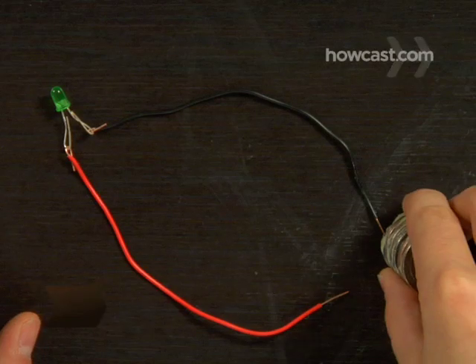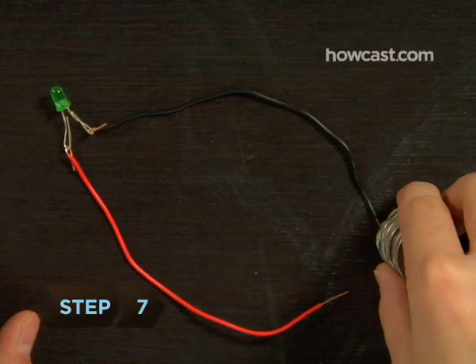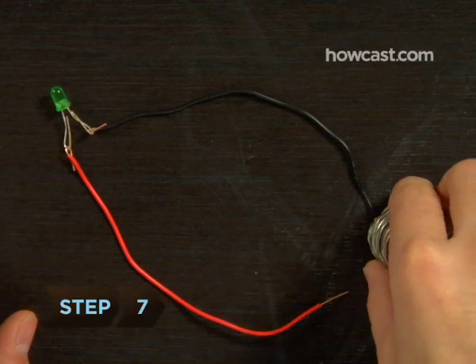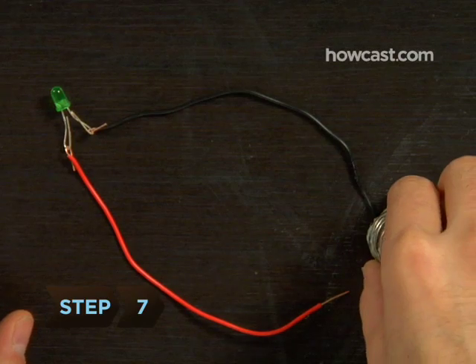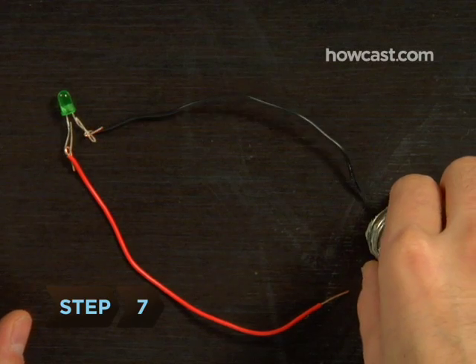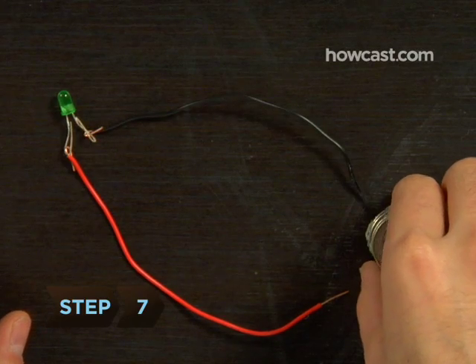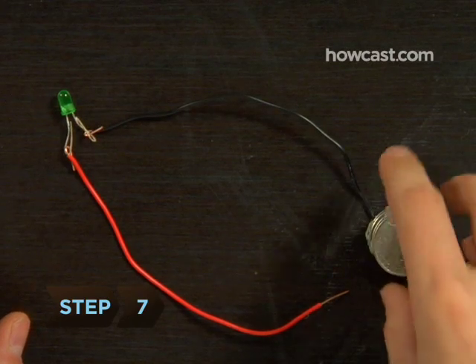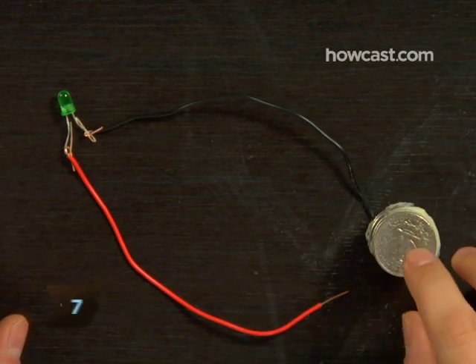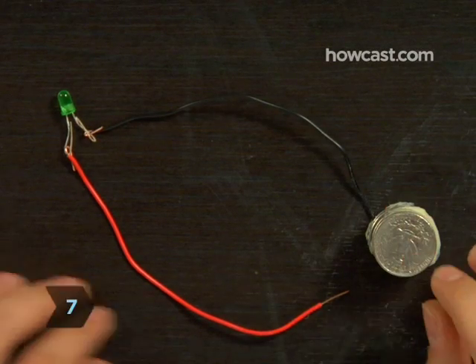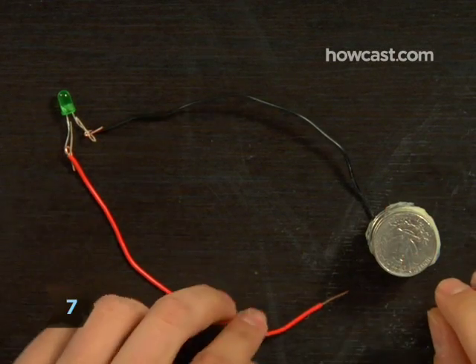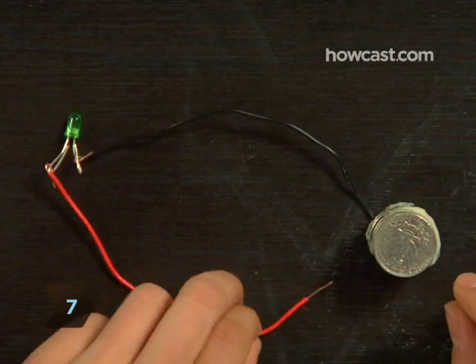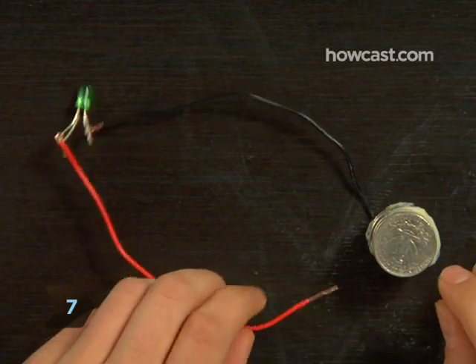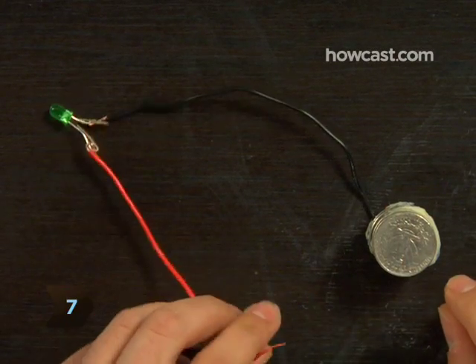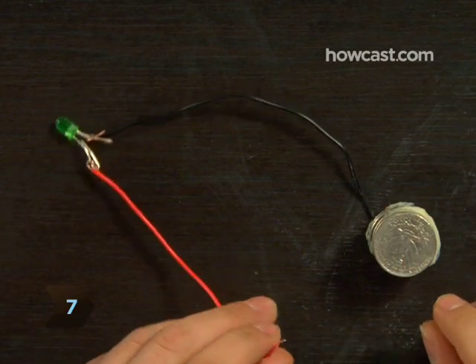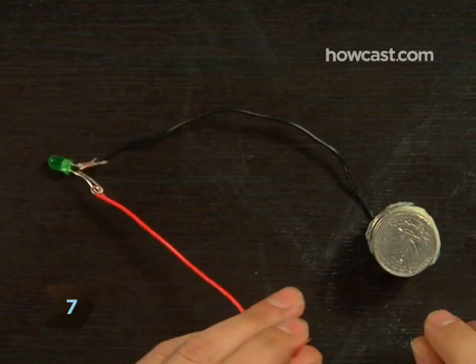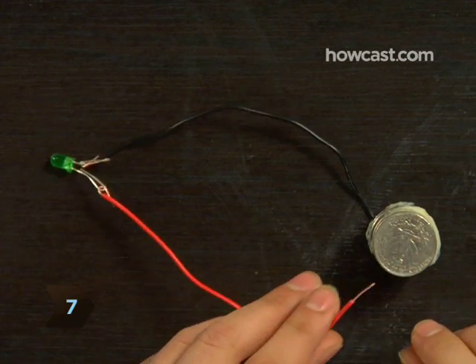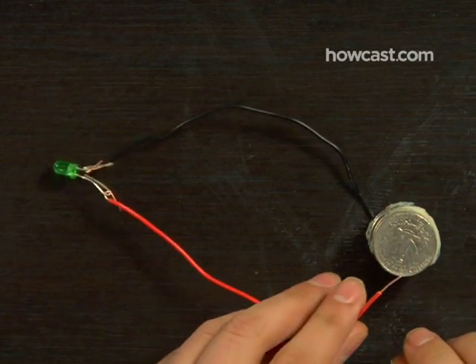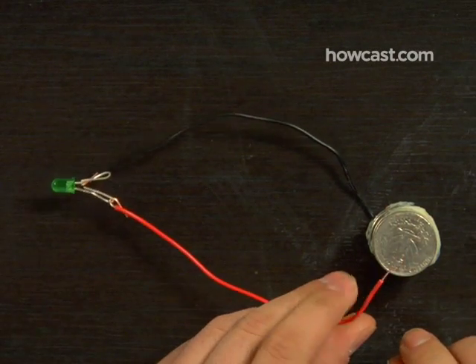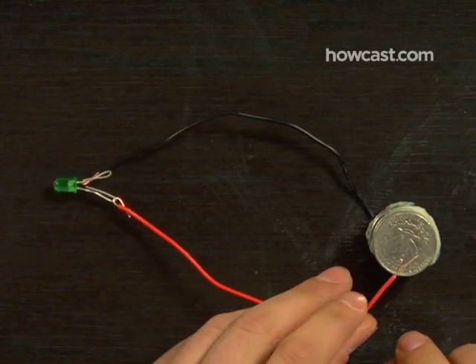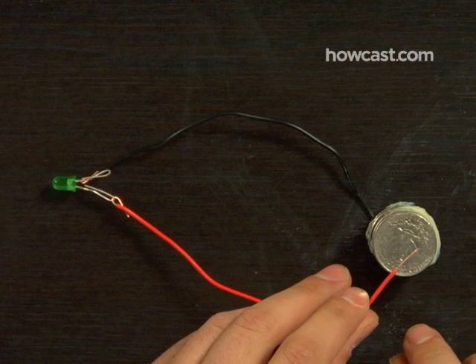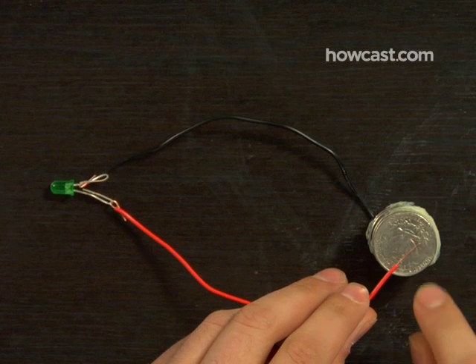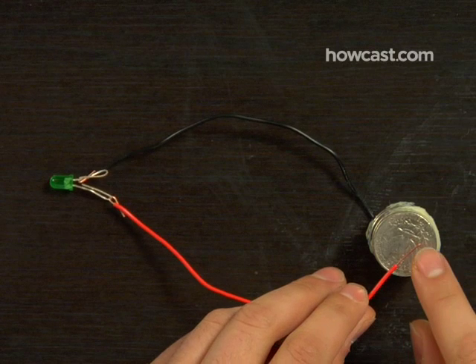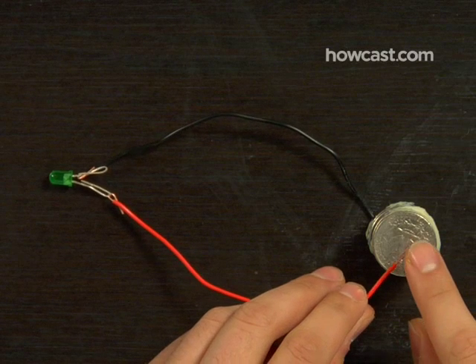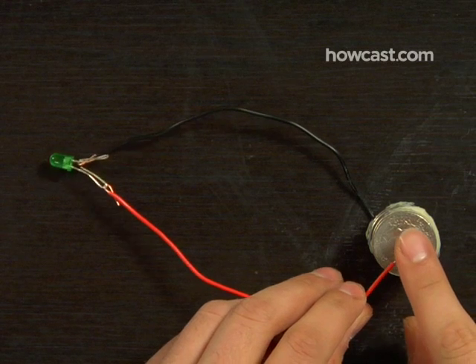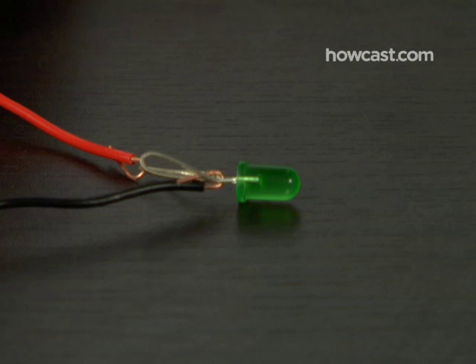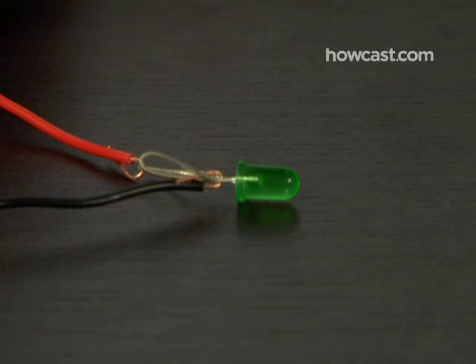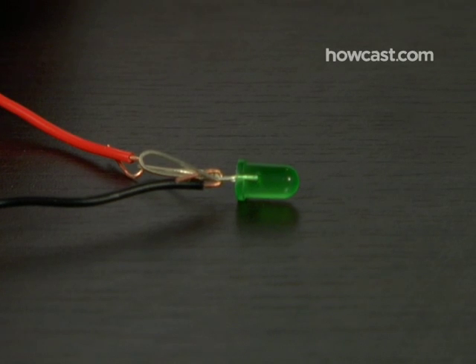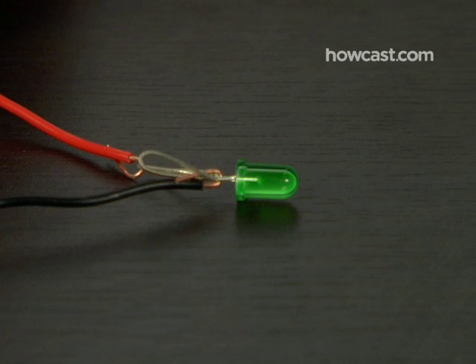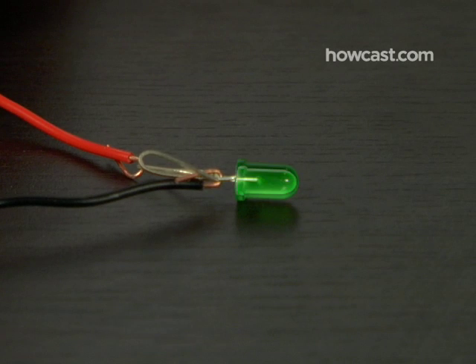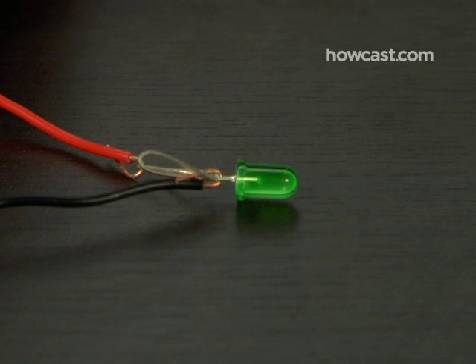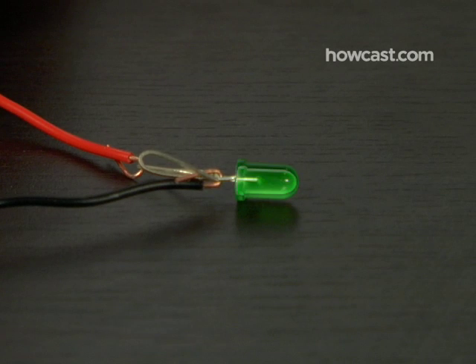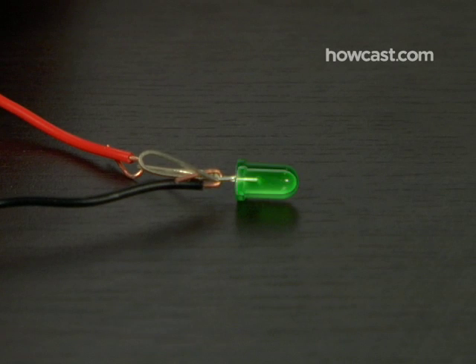Step 7. Touch the LED's negative lead to the bottom layer of foil, and the positive lead to the quarter on the top, and presto — you have light.